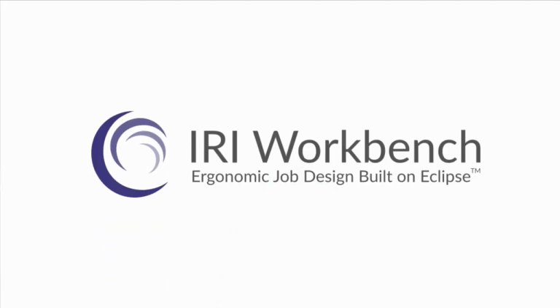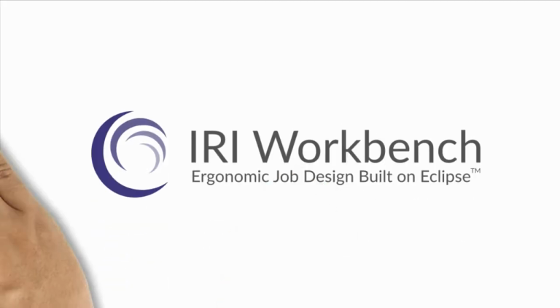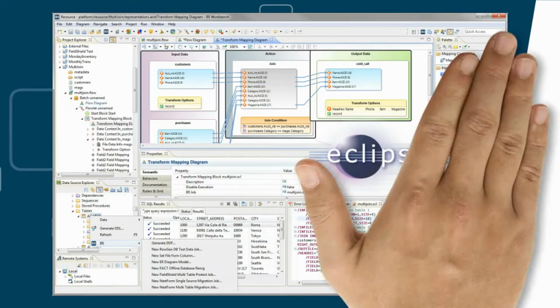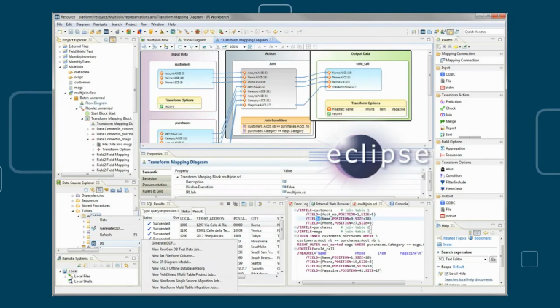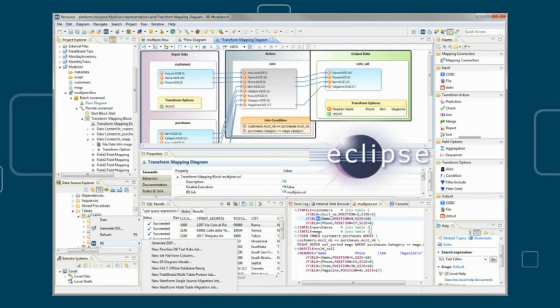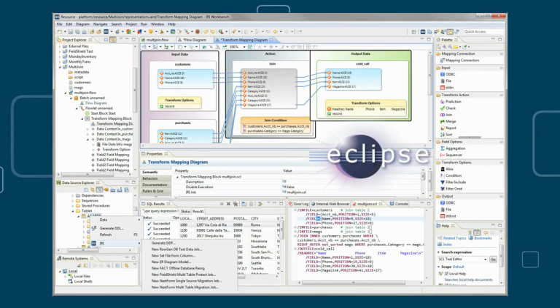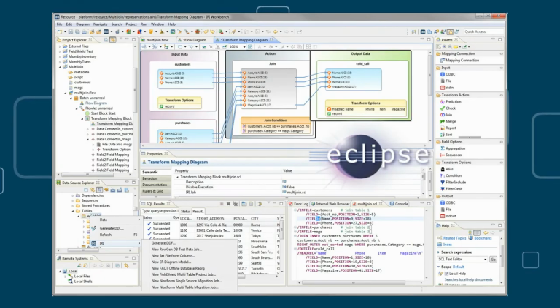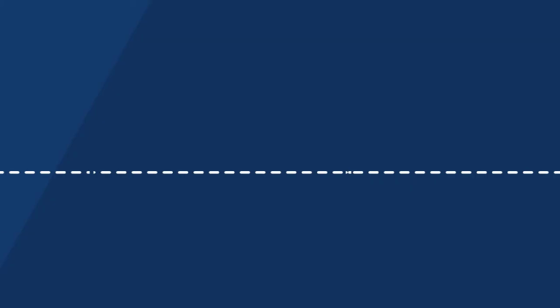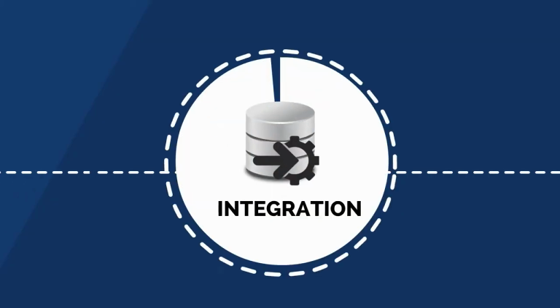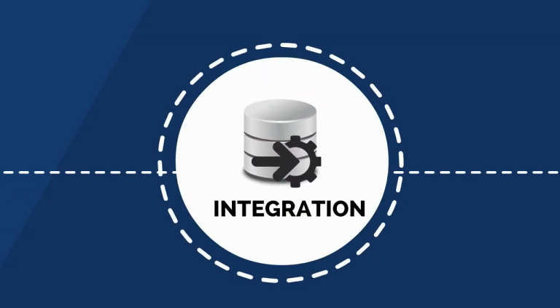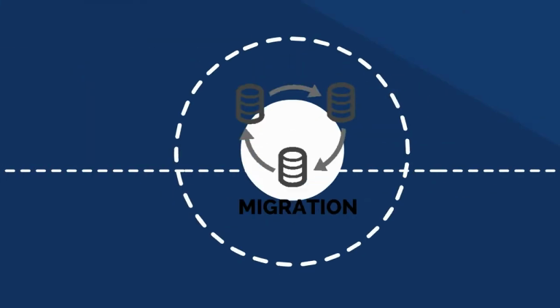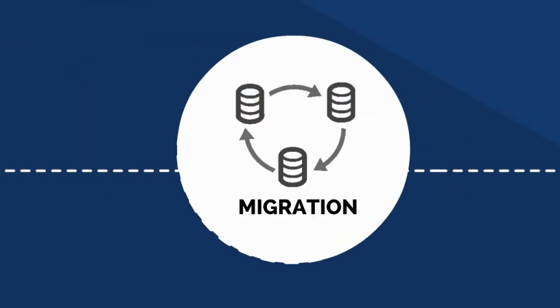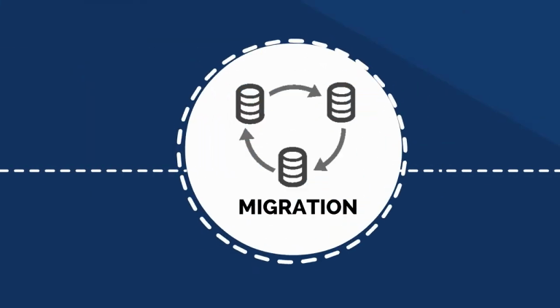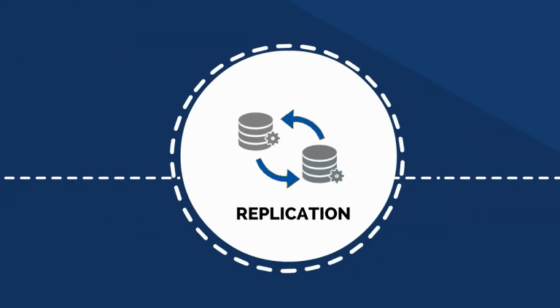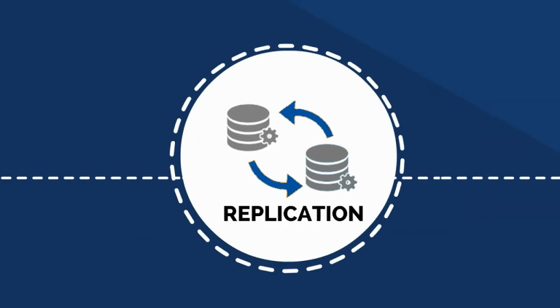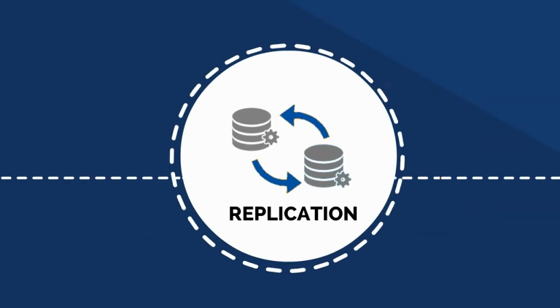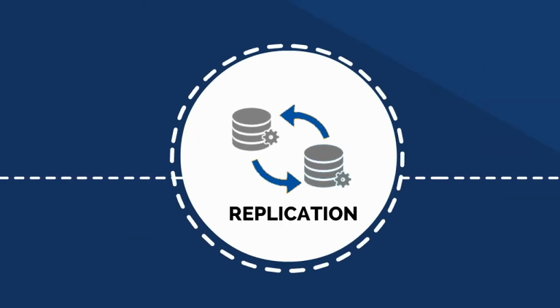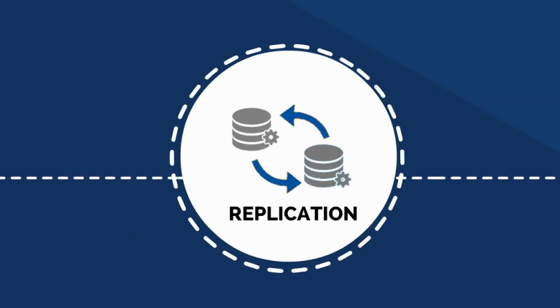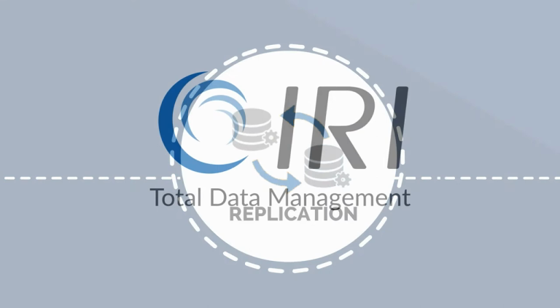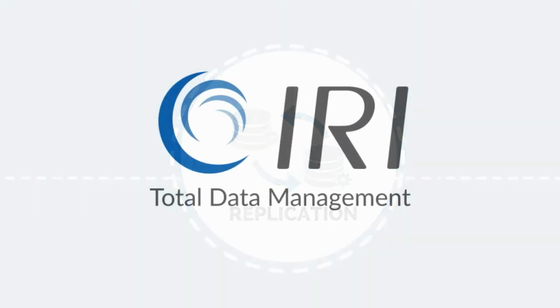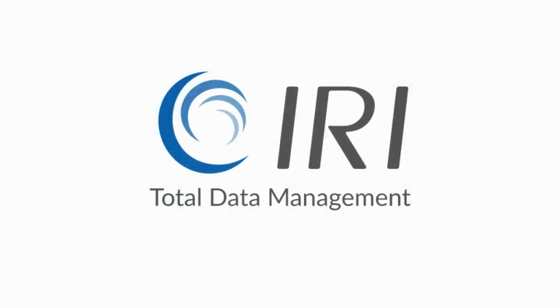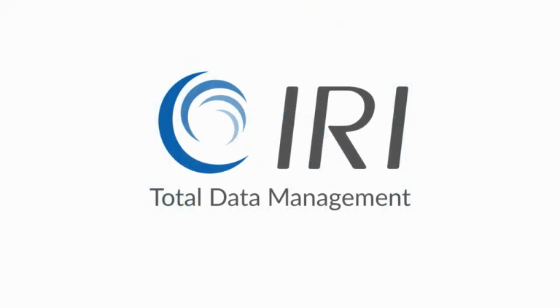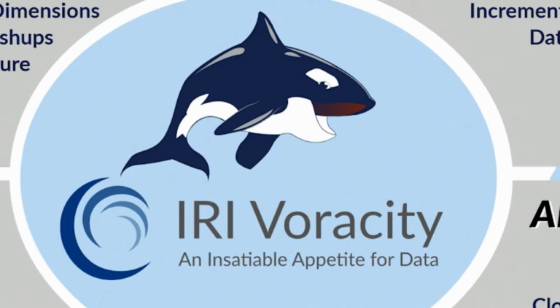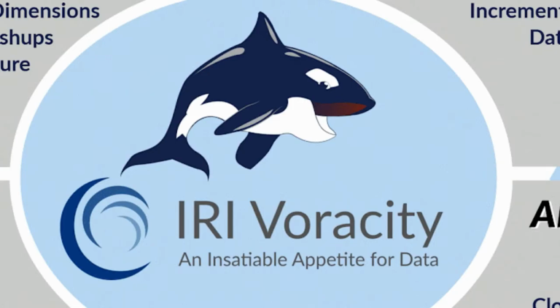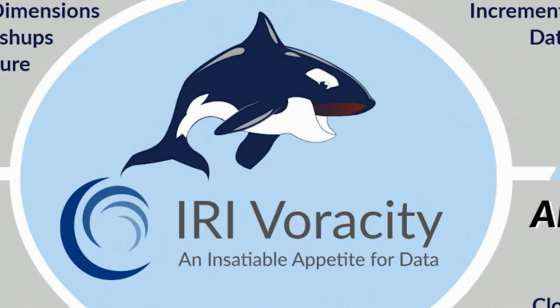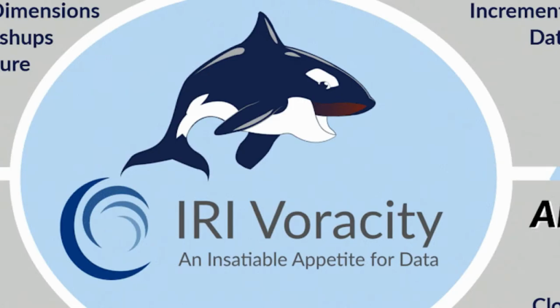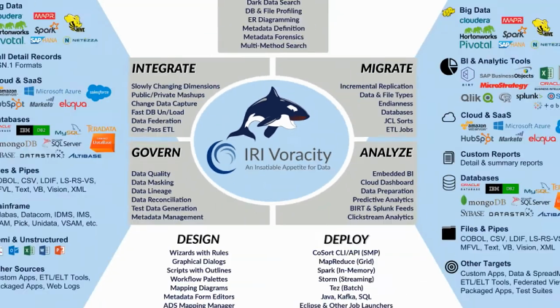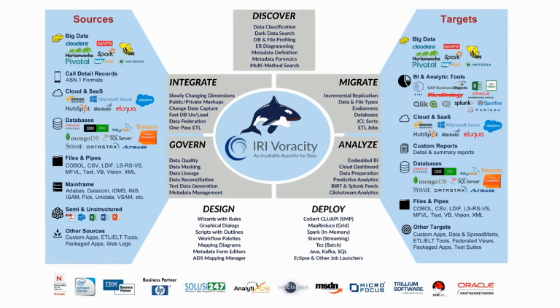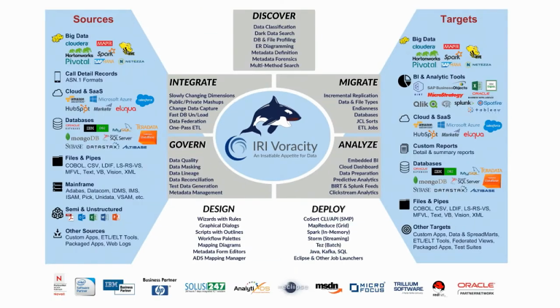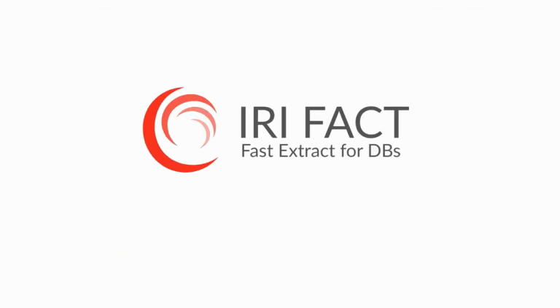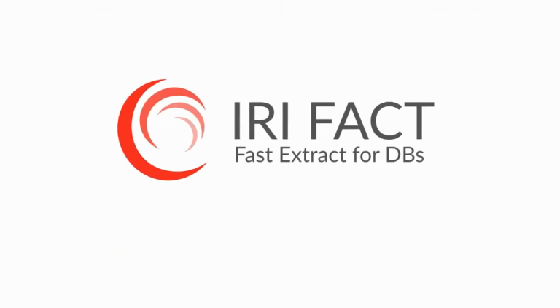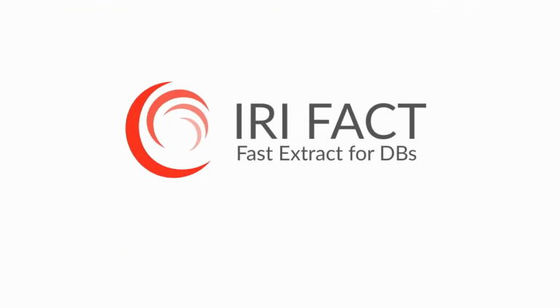Workbench is also that same pane of glass supporting database integration, migration, and replication jobs in the IRI total data management platform, Voracity, which can also include FACT.